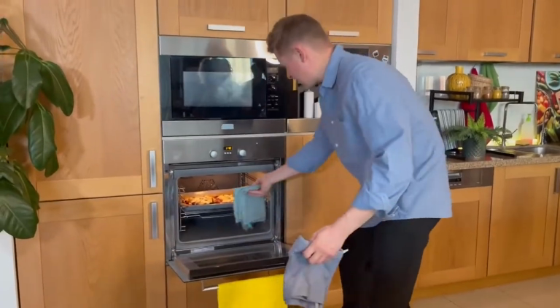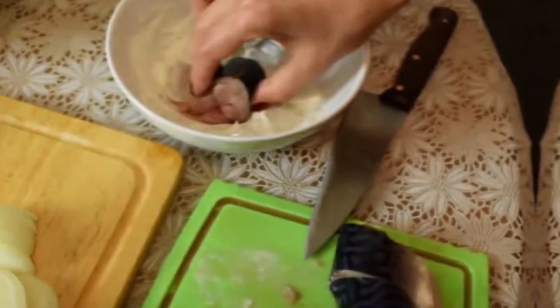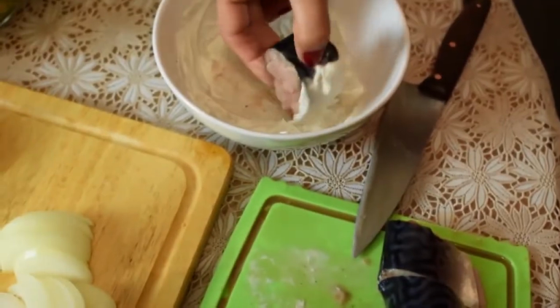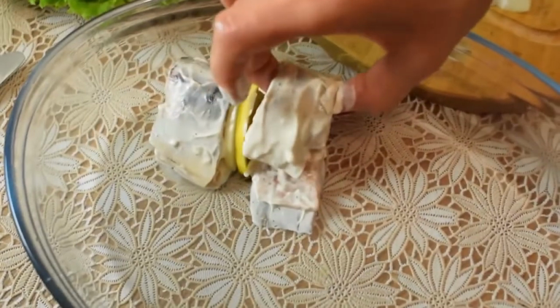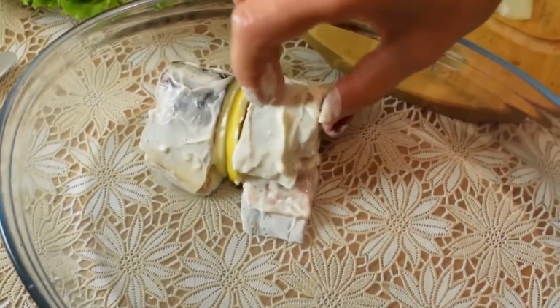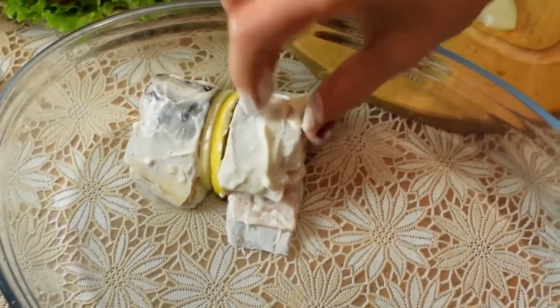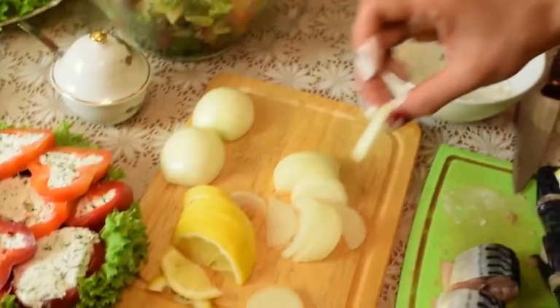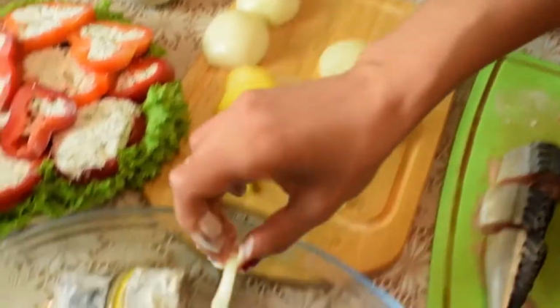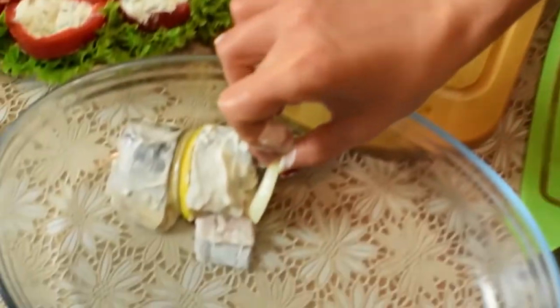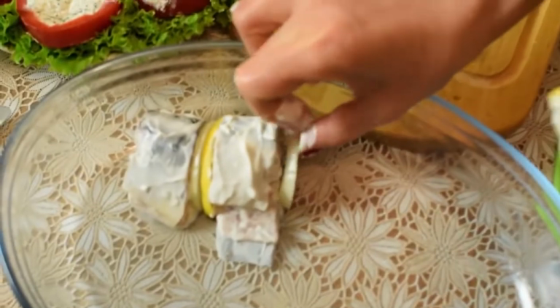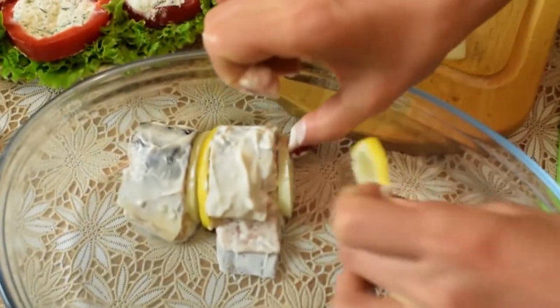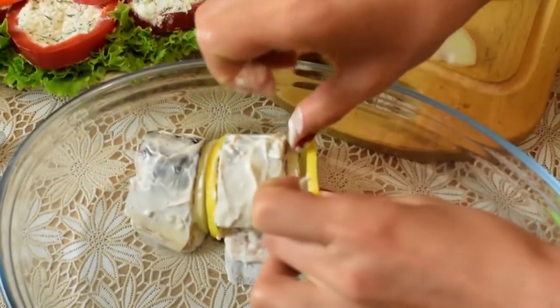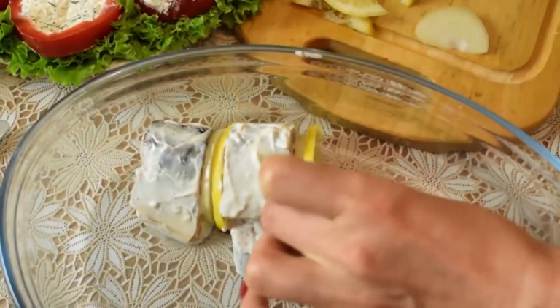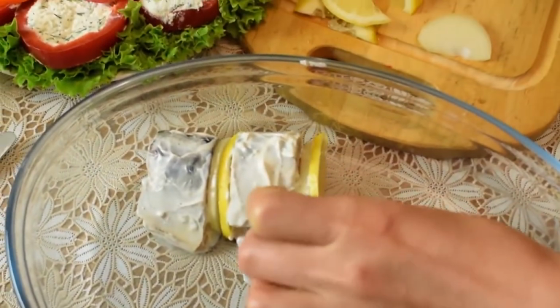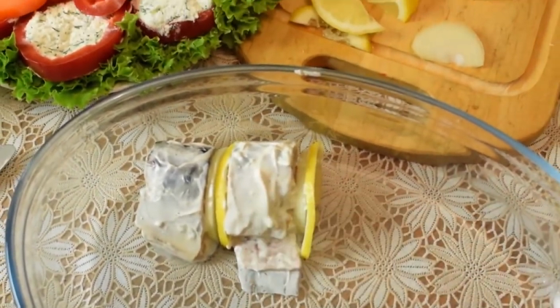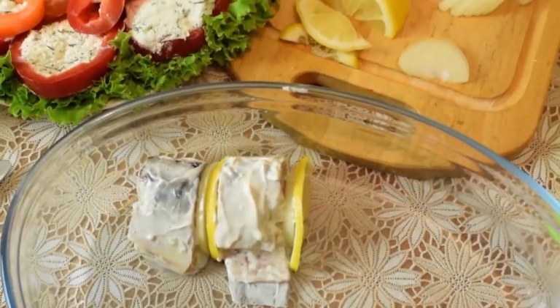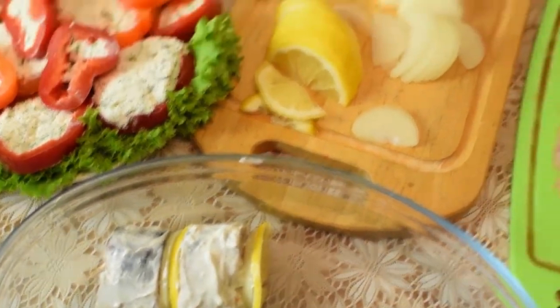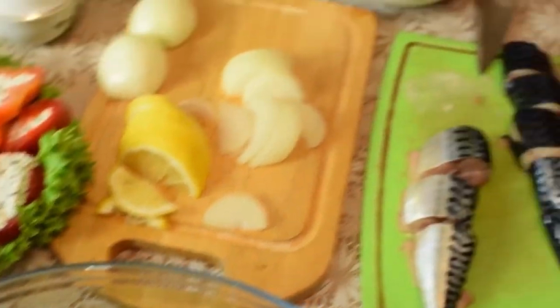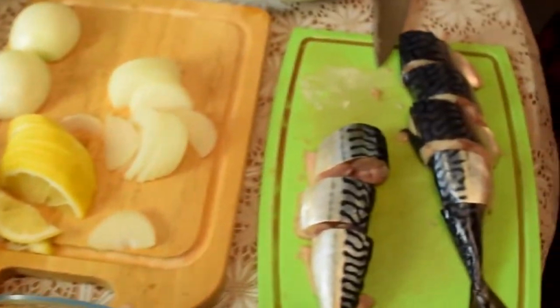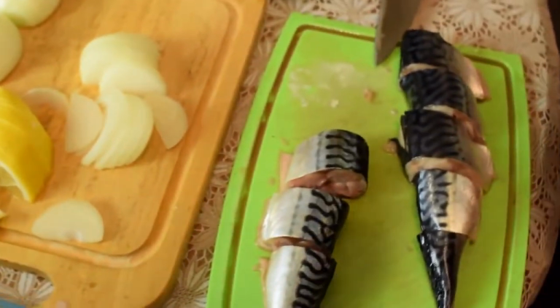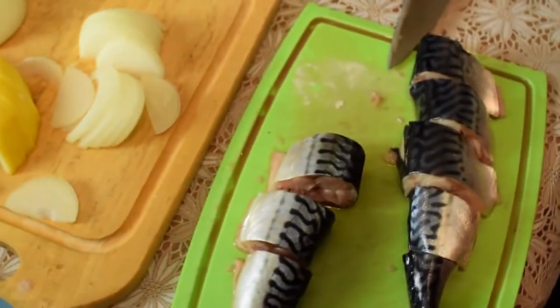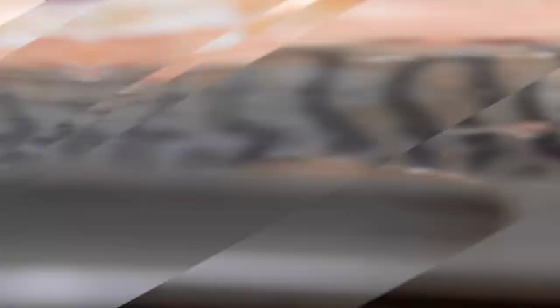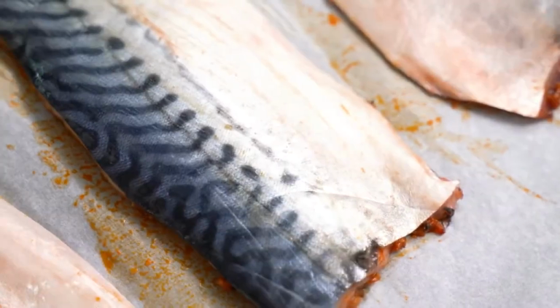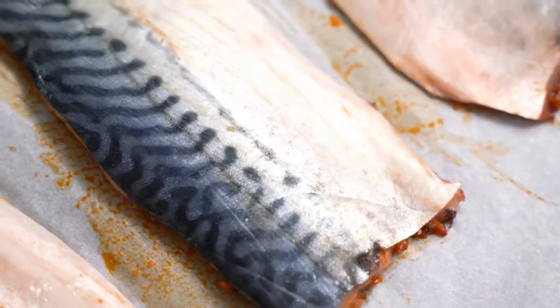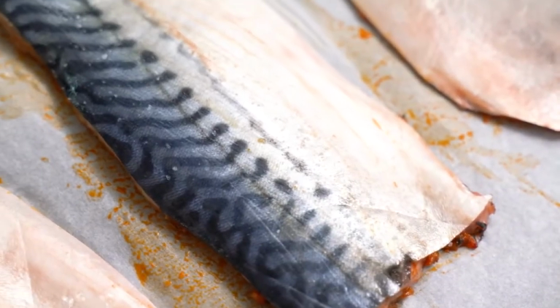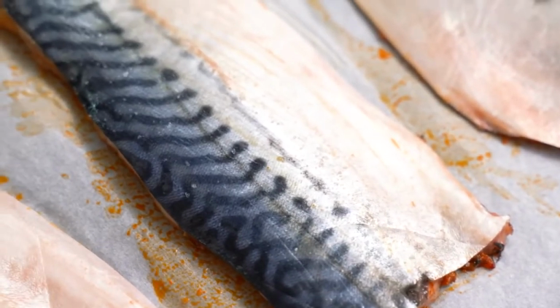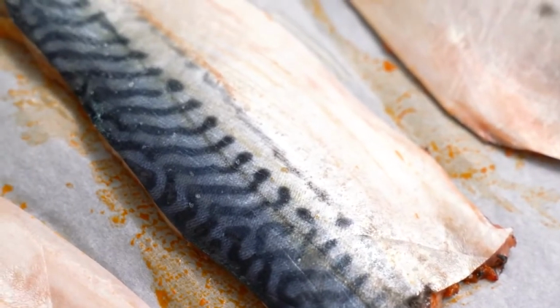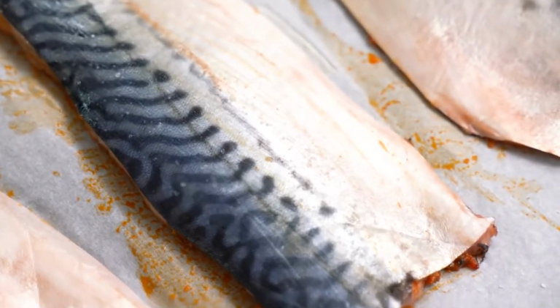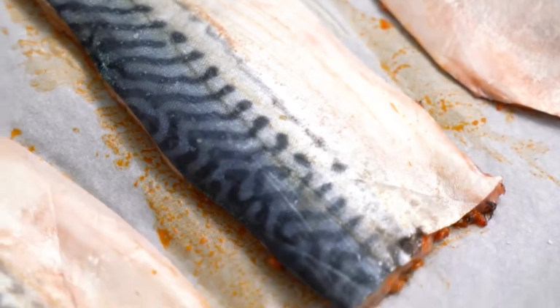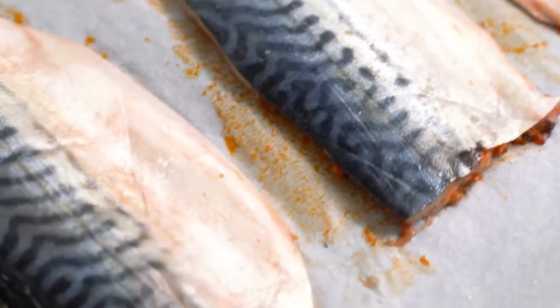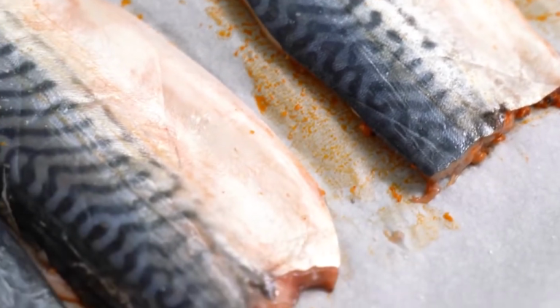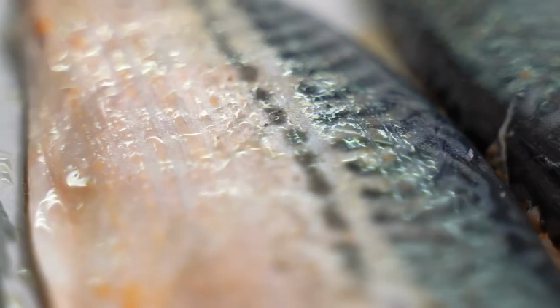Transfer the prepared pieces of fish onto the foil. Mix a spoonful of sour cream with a teaspoonful of your favorite fish seasoning. Salt and pepper each piece lightly, then coat with the flavorful sauce — inside and outside.